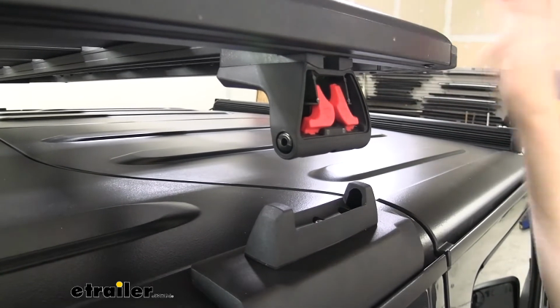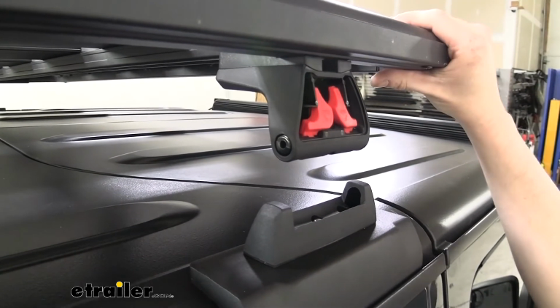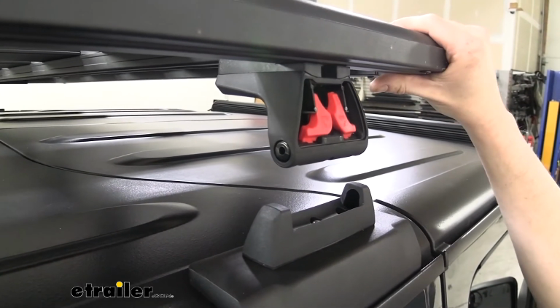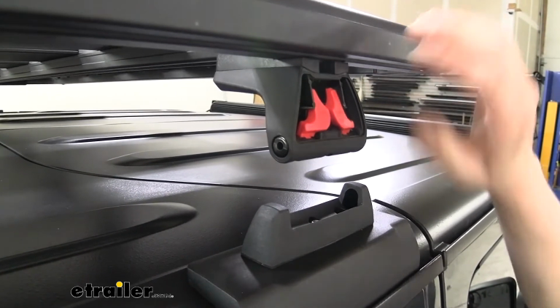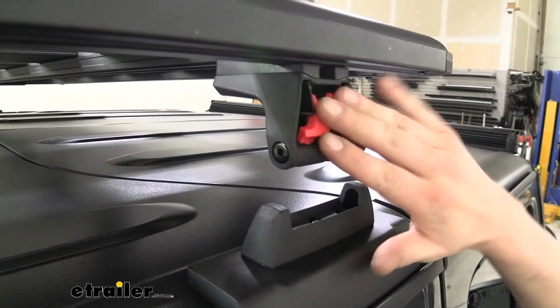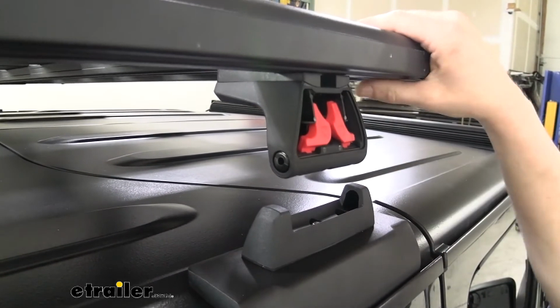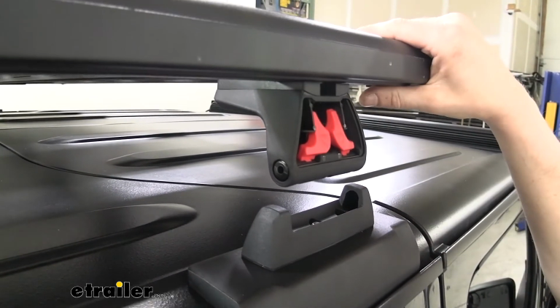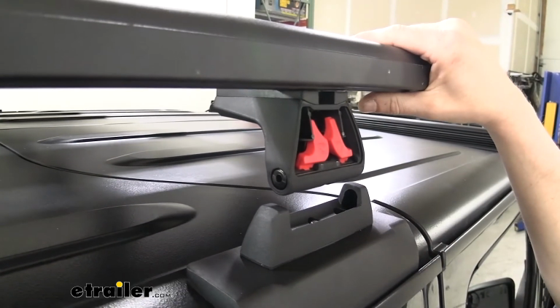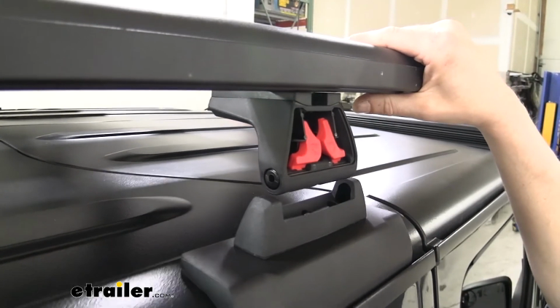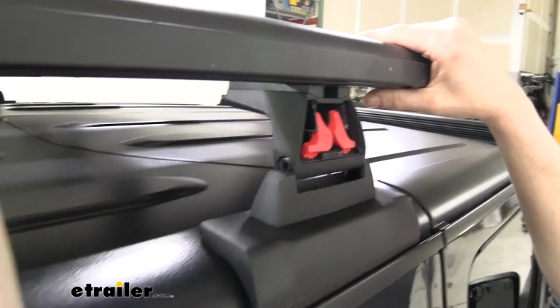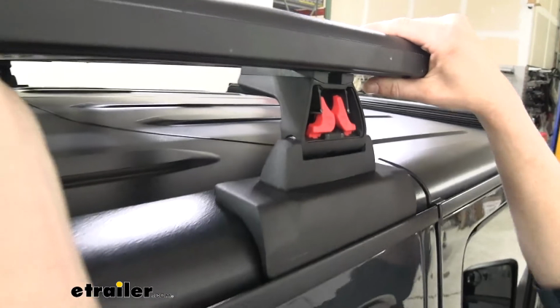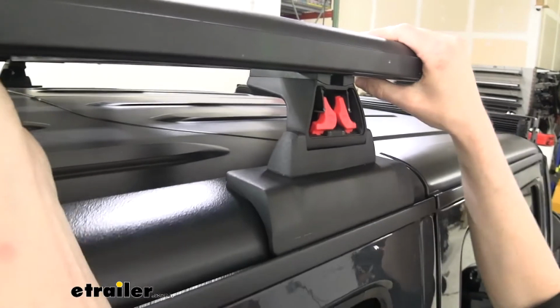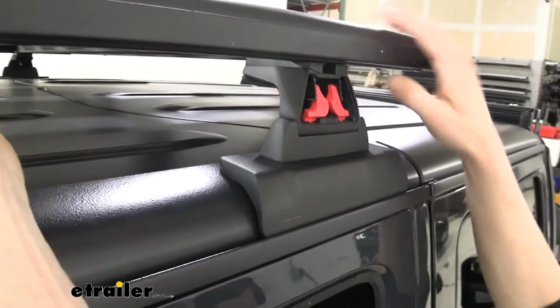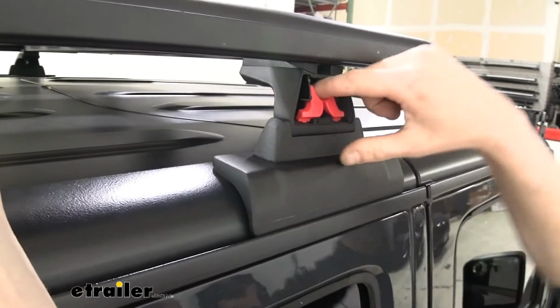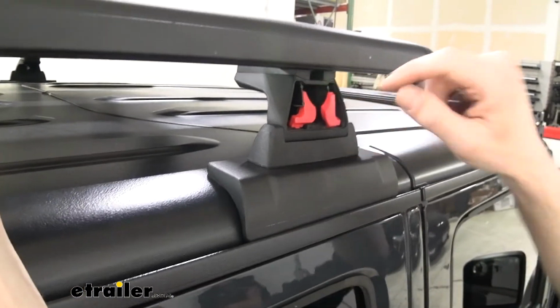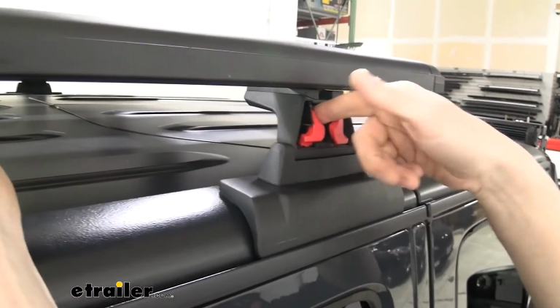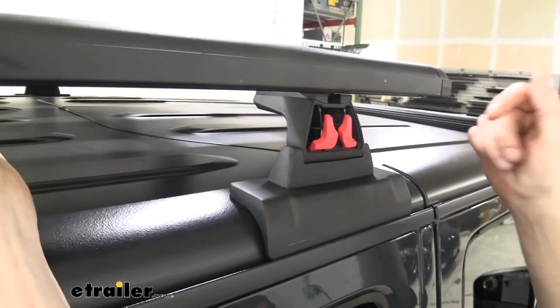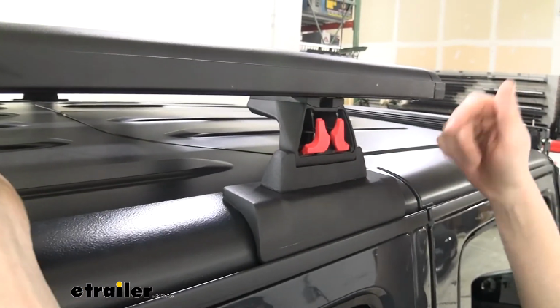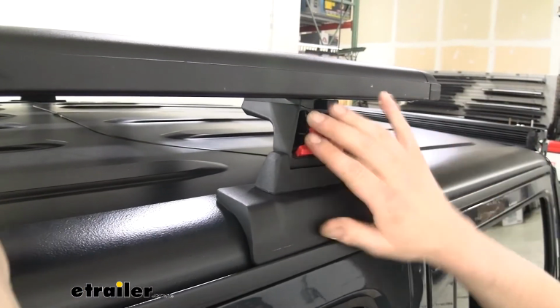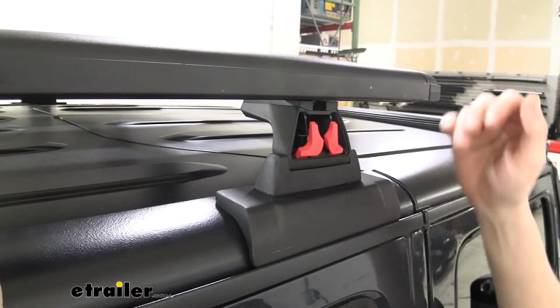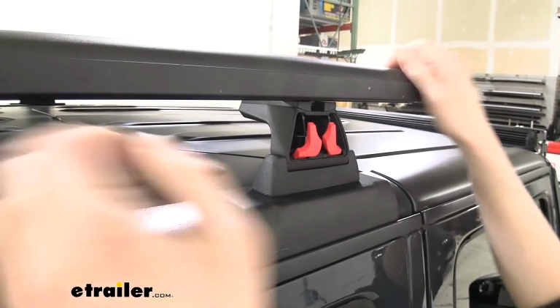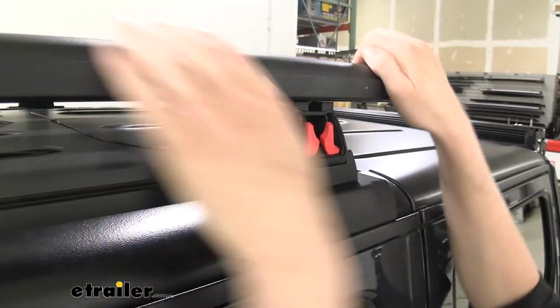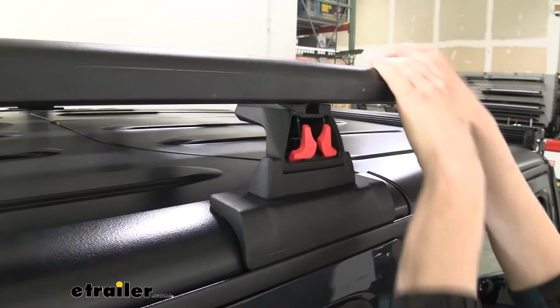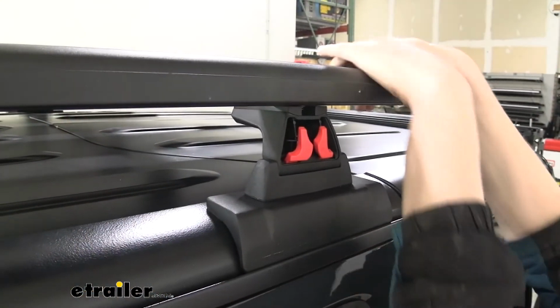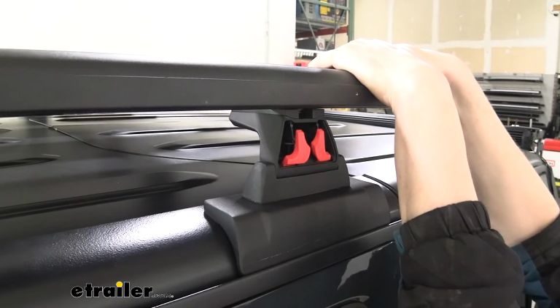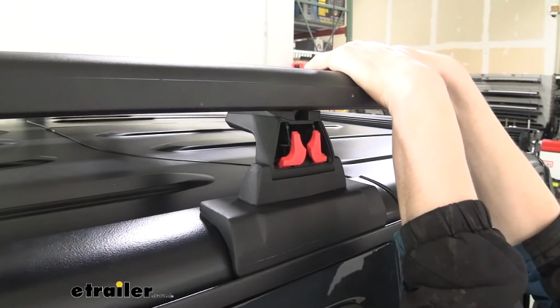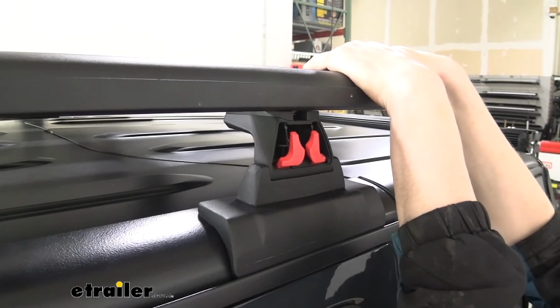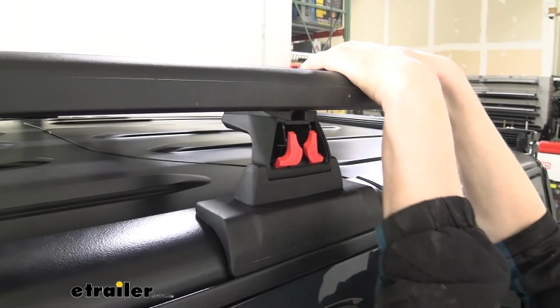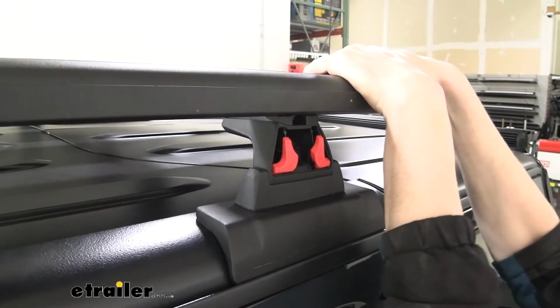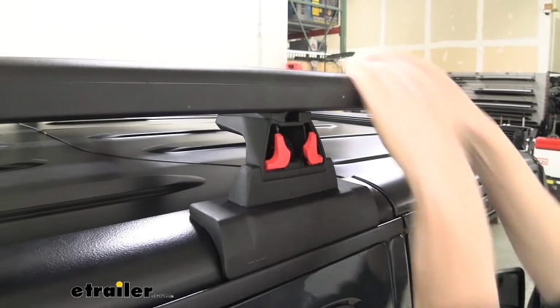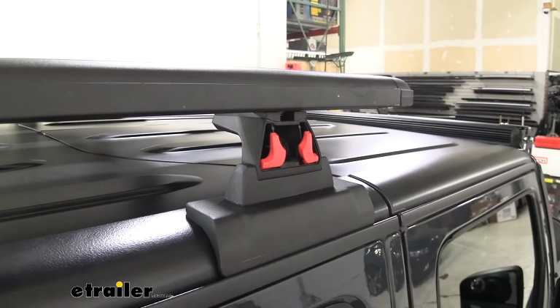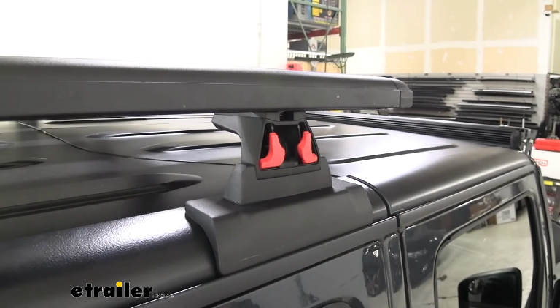We can then take our accessory with our feet at the appropriate location, drop it down into place, and then just pull those out. Once you pull them out, you do often have to give a little bit of a tug downward to make them pop into place.